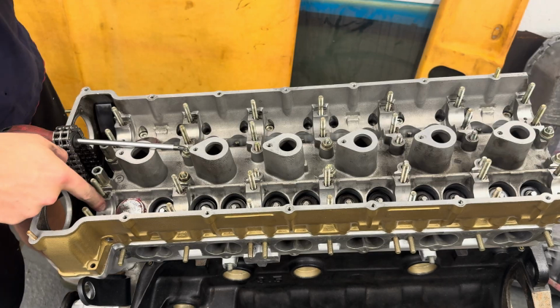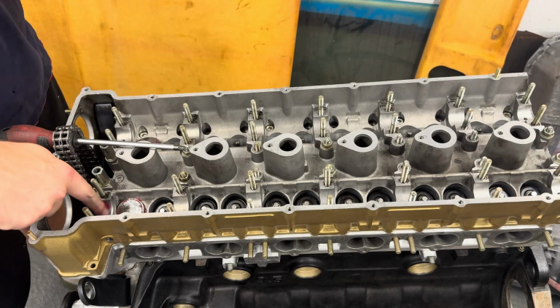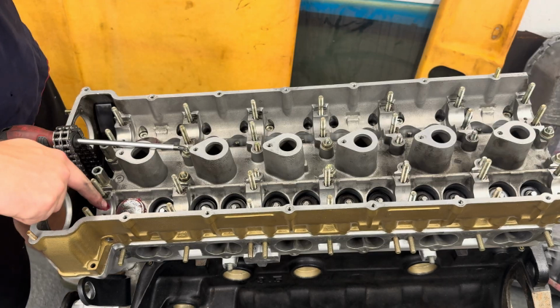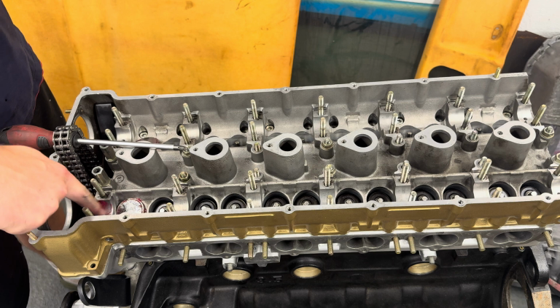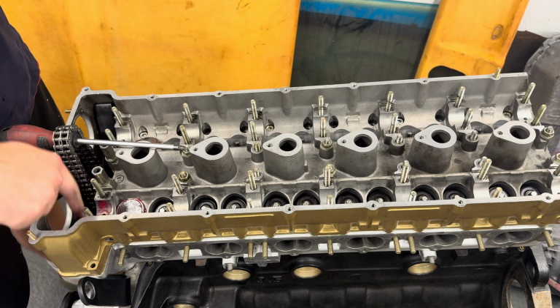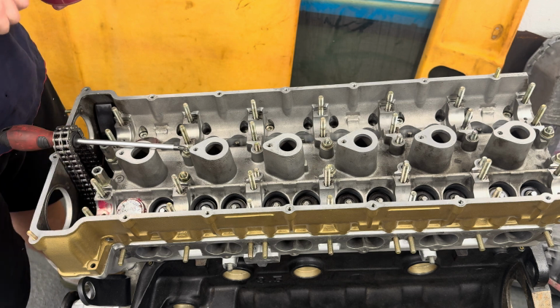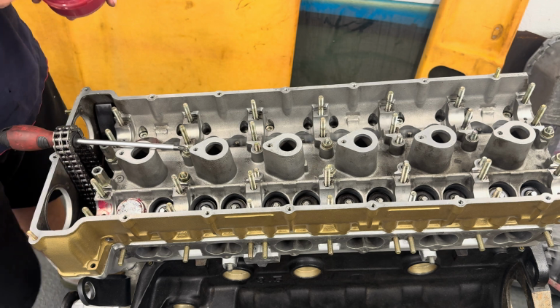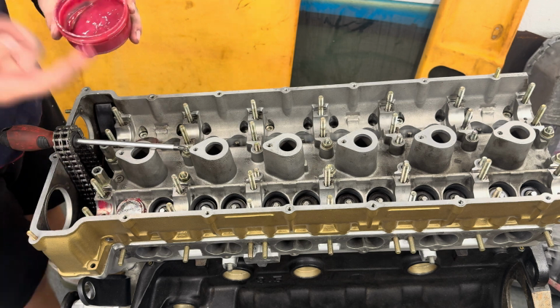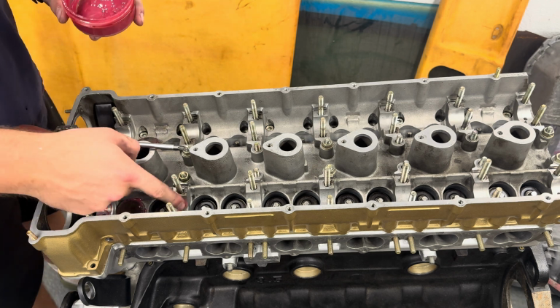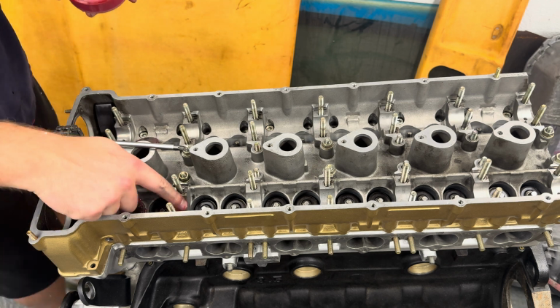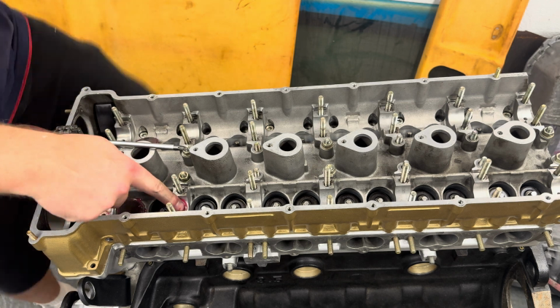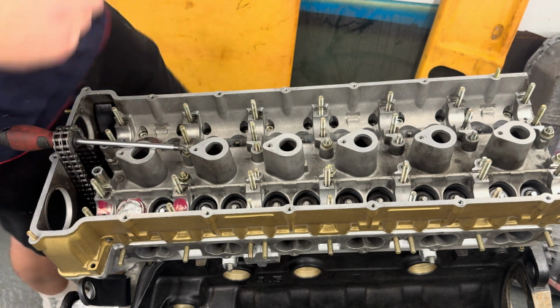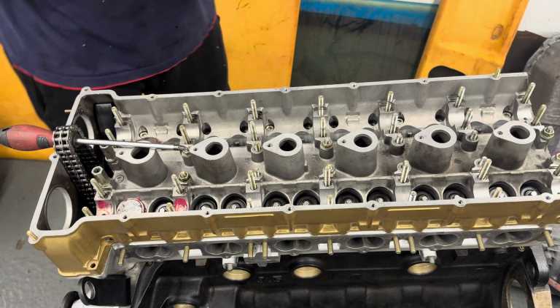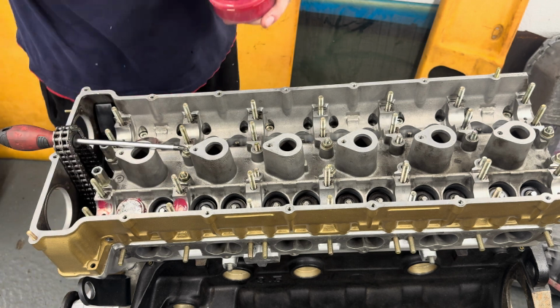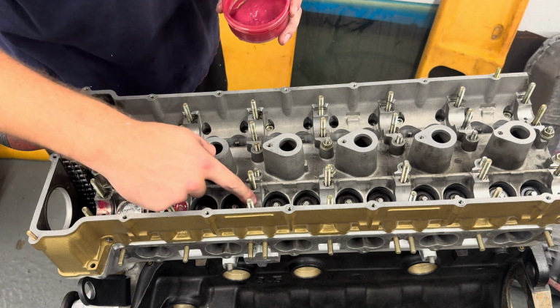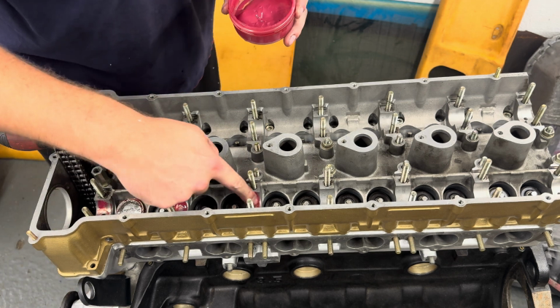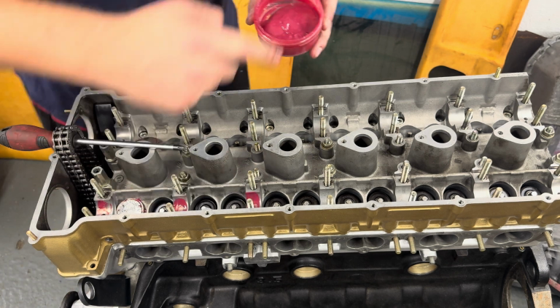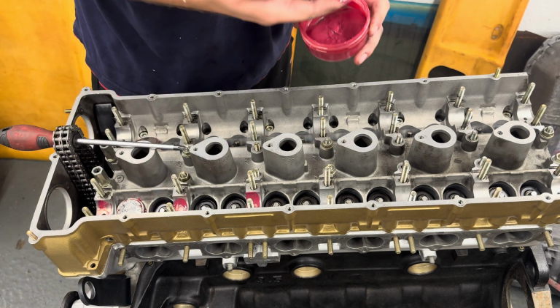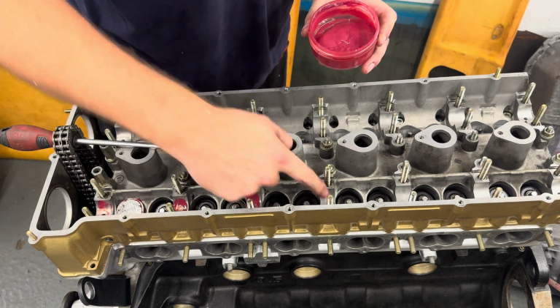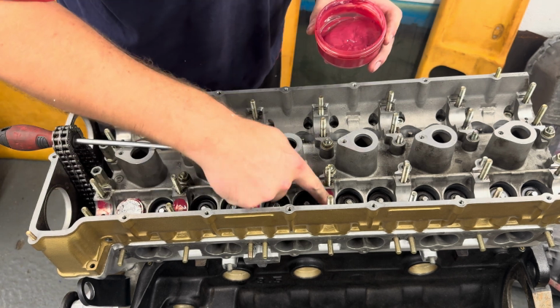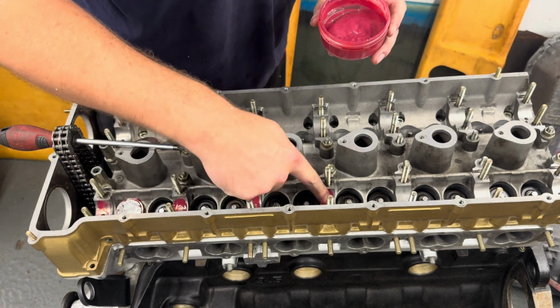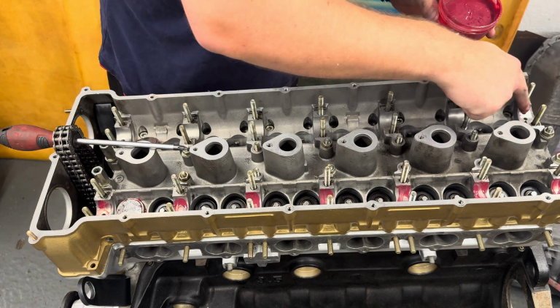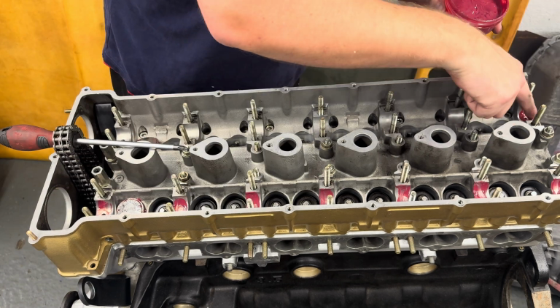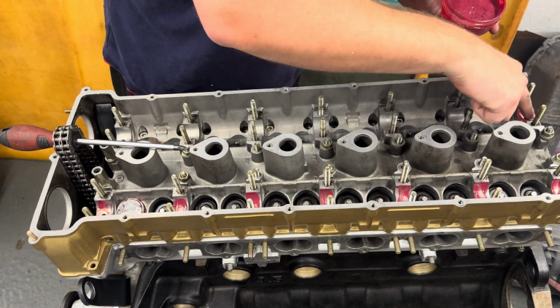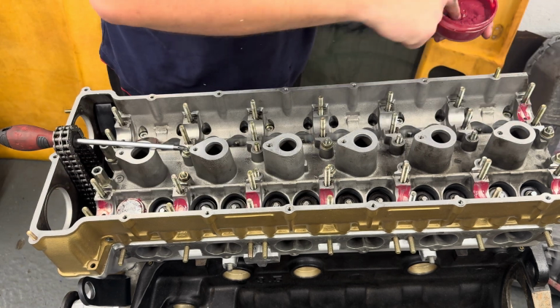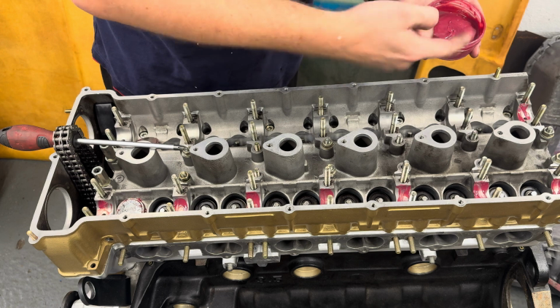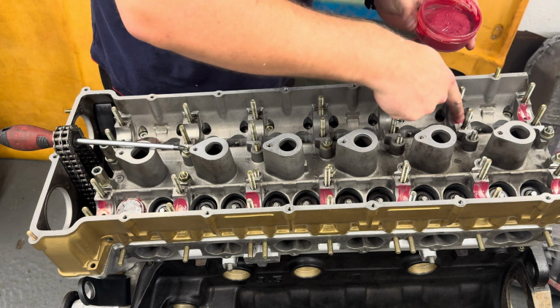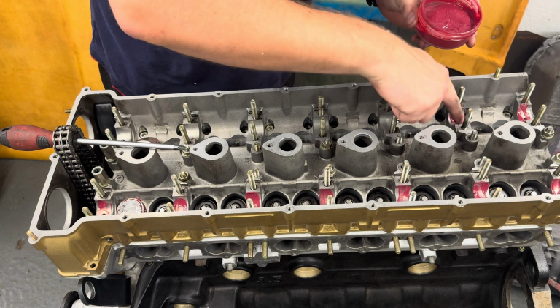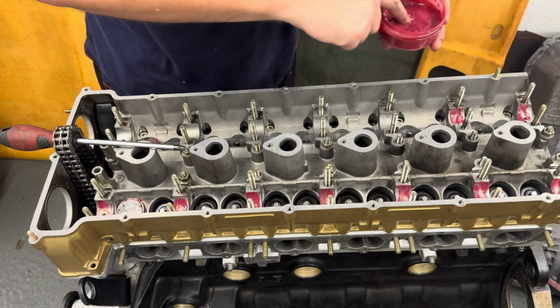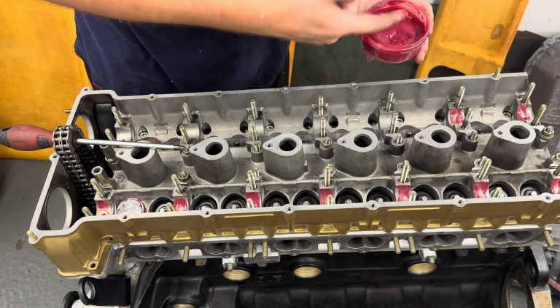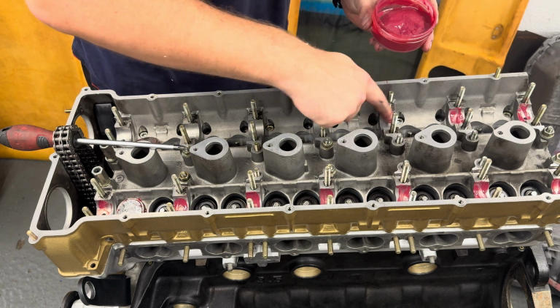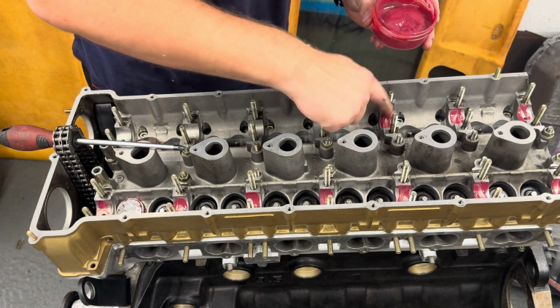As I went through in the last video, I've installed lighter springs to the front two valves. What that allows me to do is press that with my finger so I can figure out the piston to valve clearance.